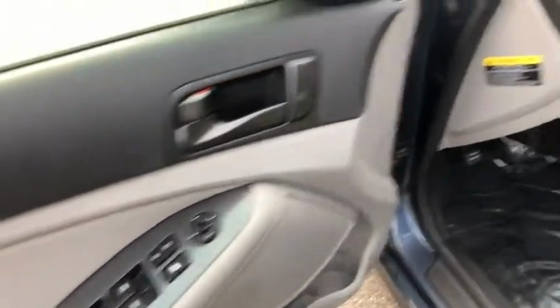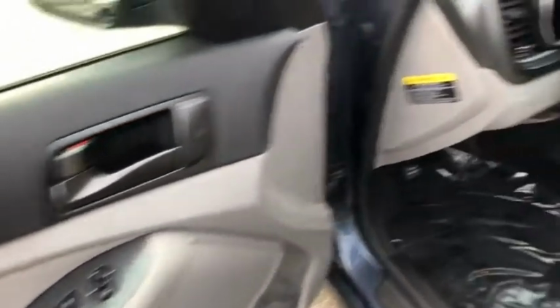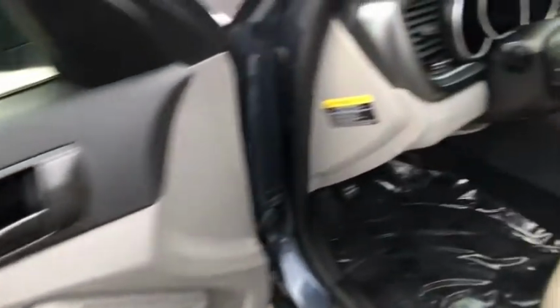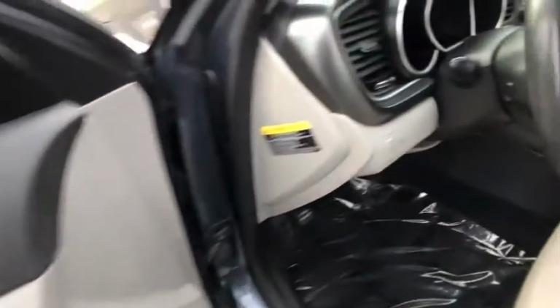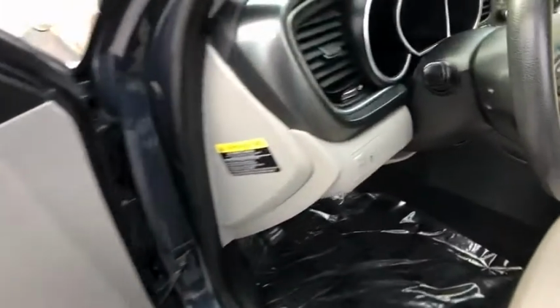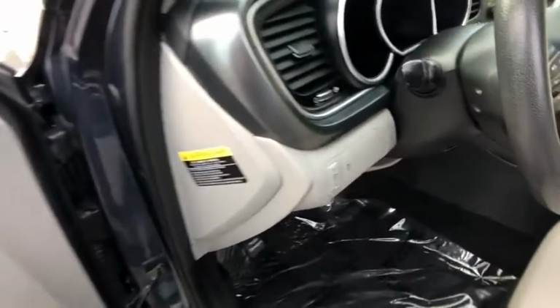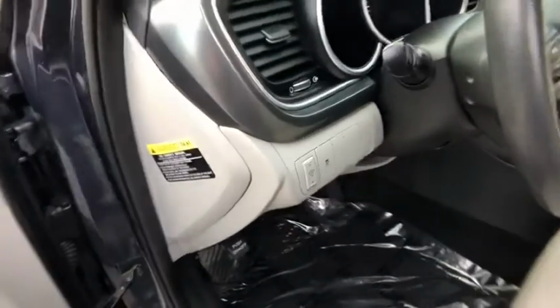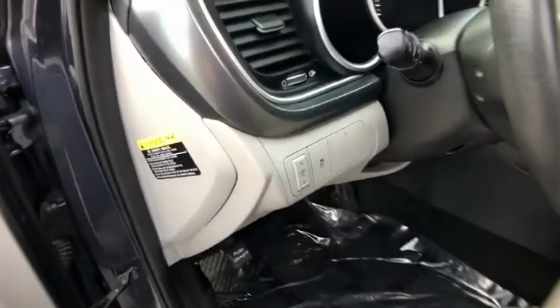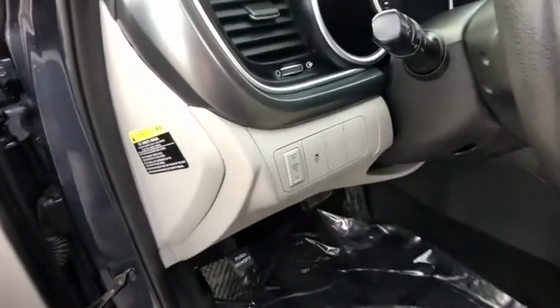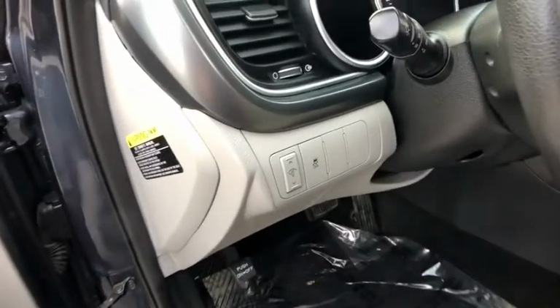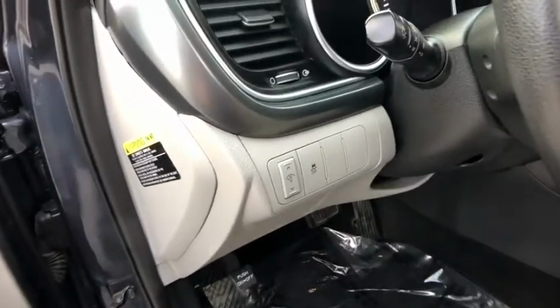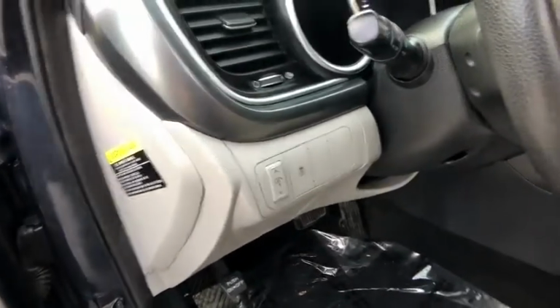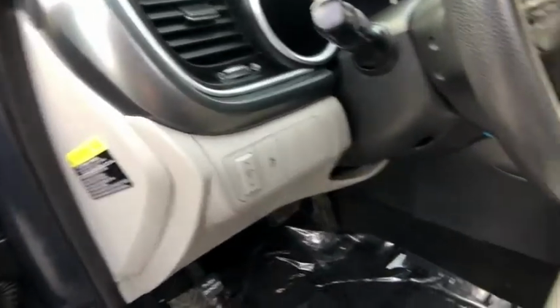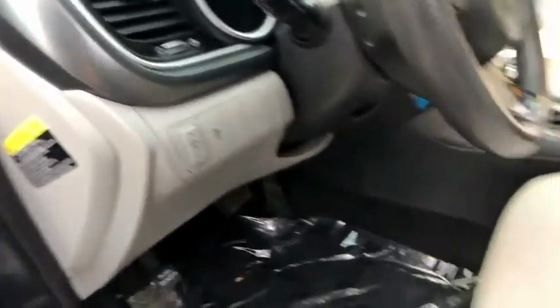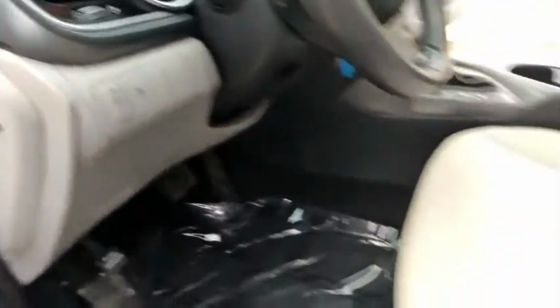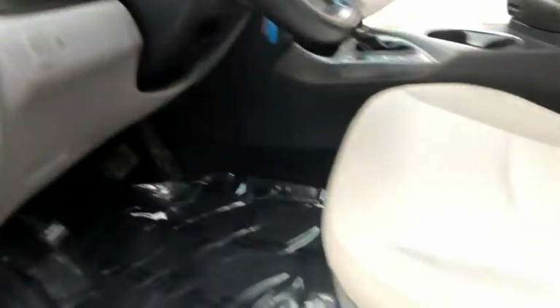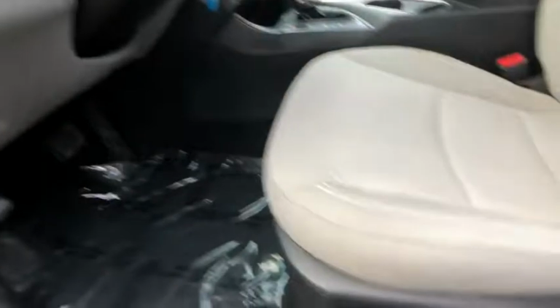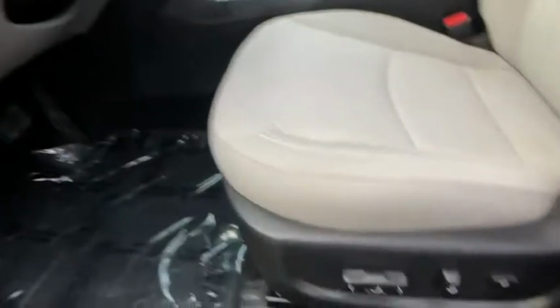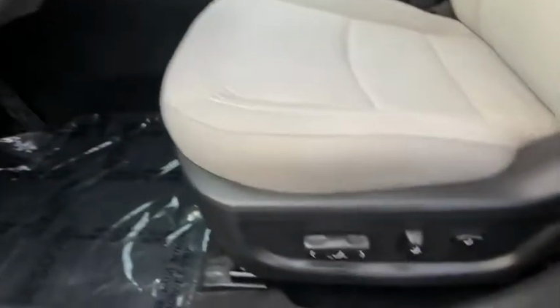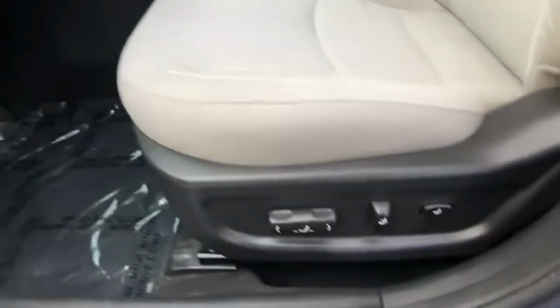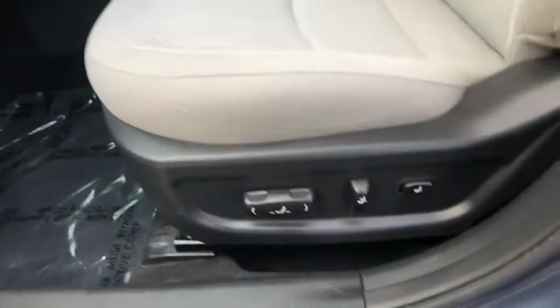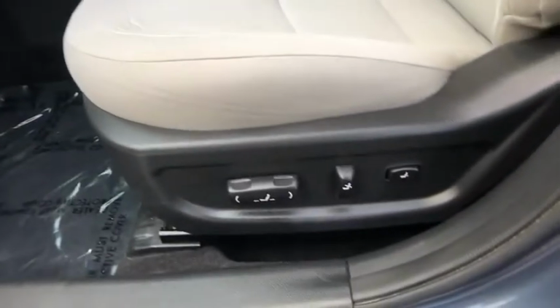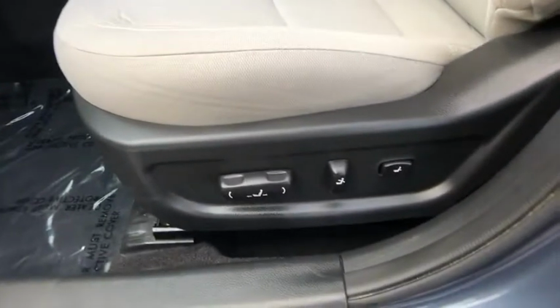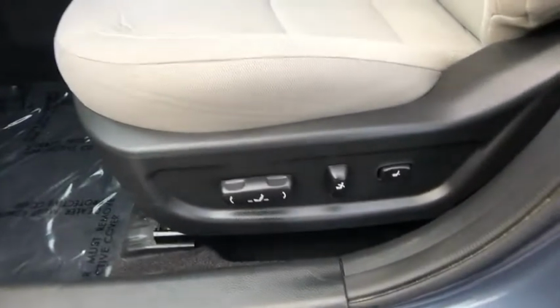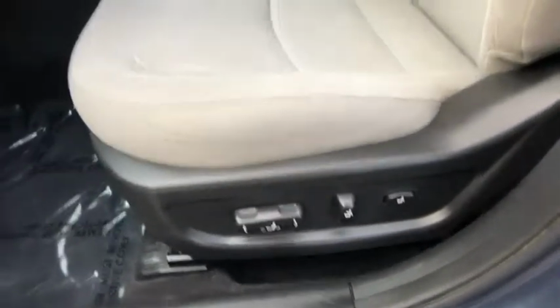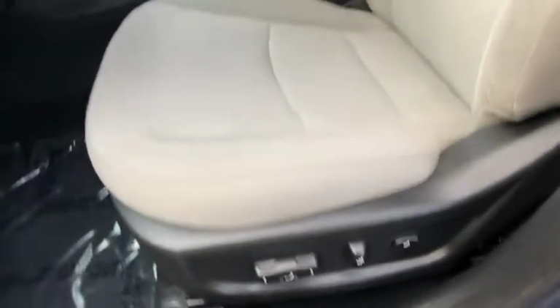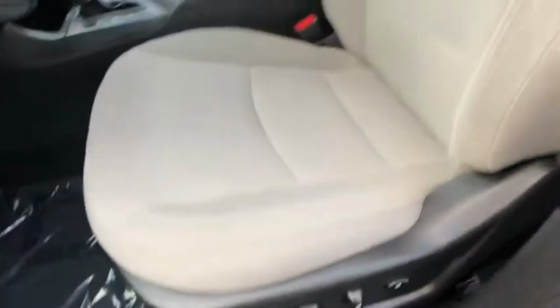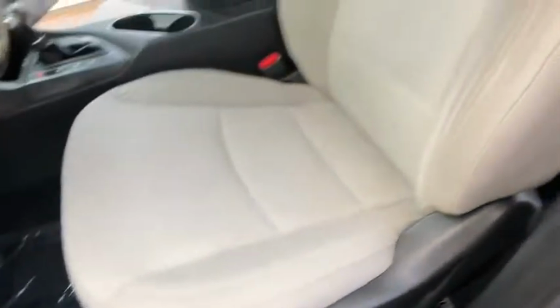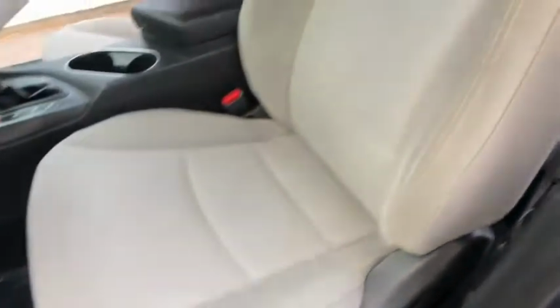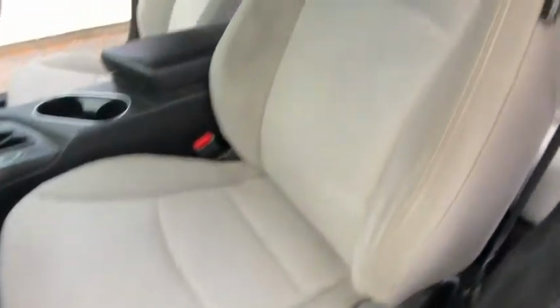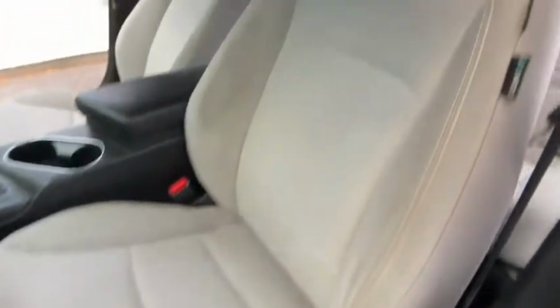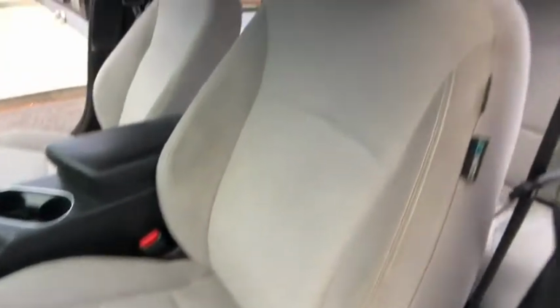Security system, rear window defroster, CD player, fog lights, trip computer, remote keyless entry, tachometer, cargo mat, cargo net, overhead console.